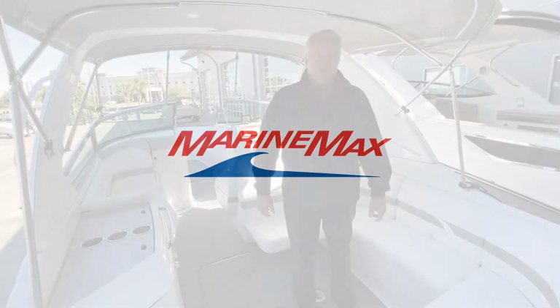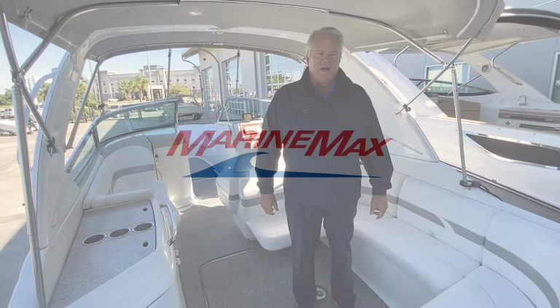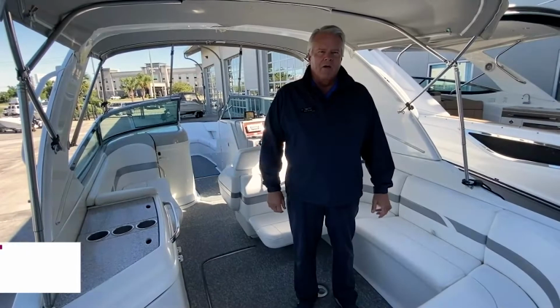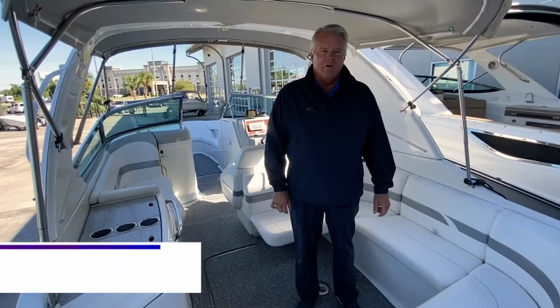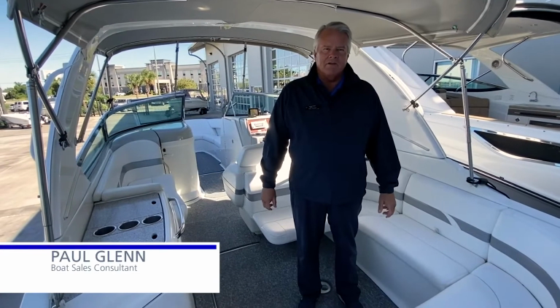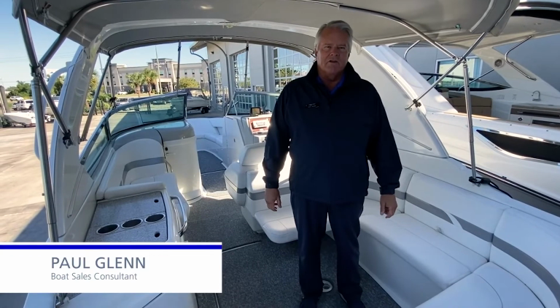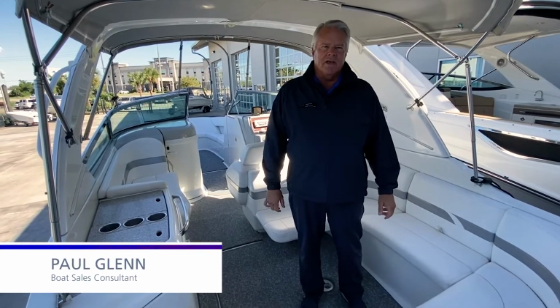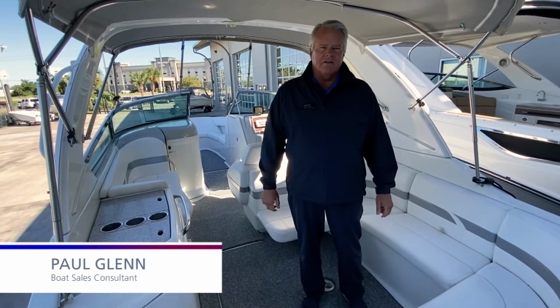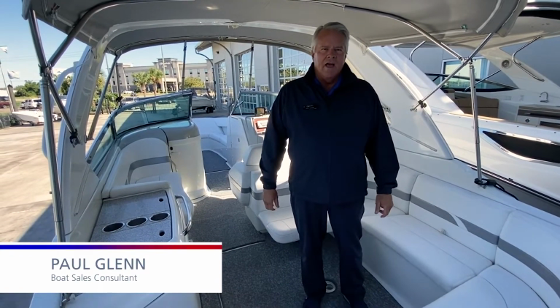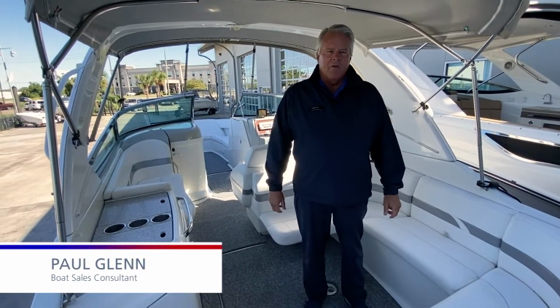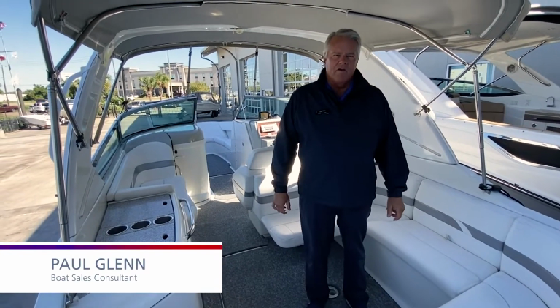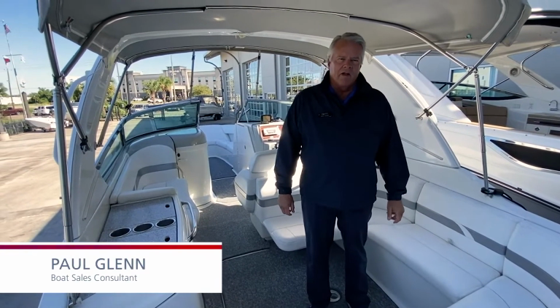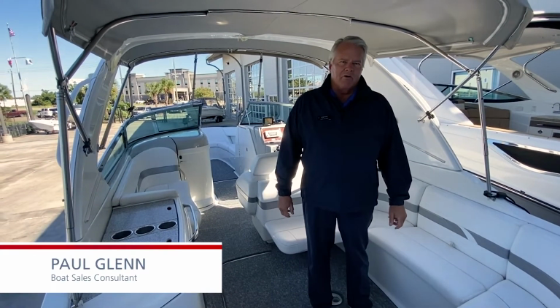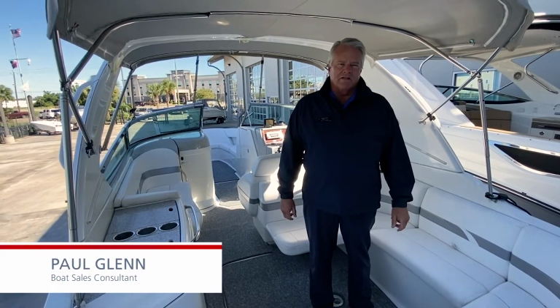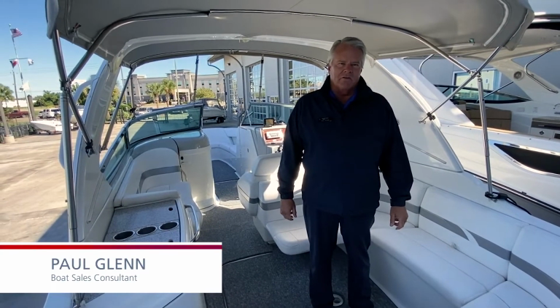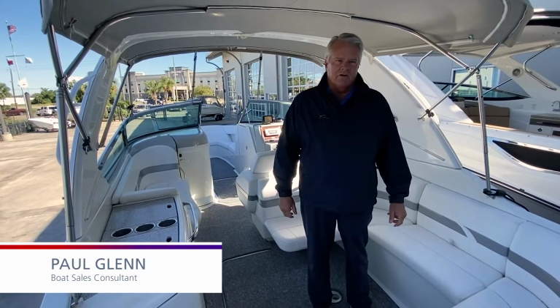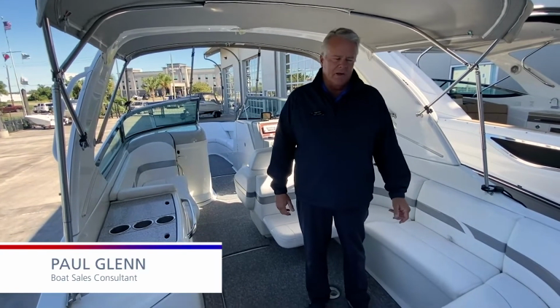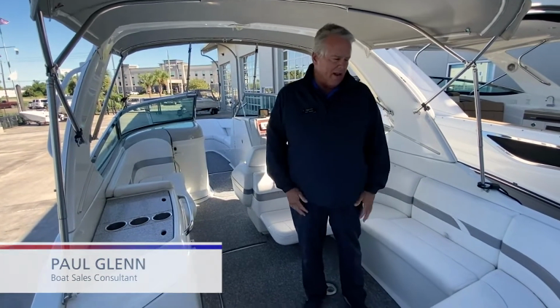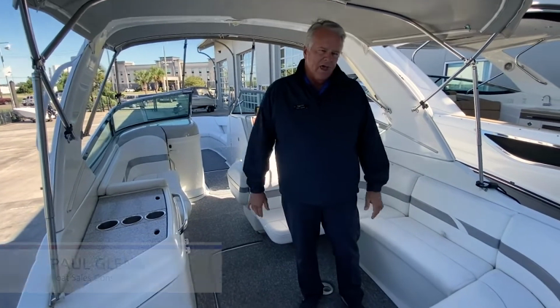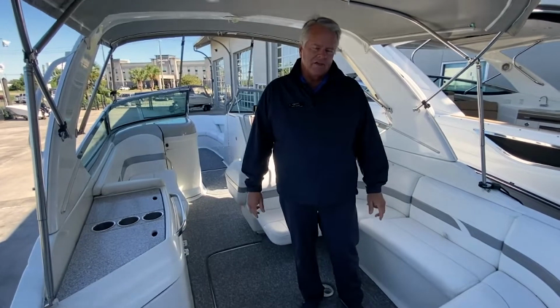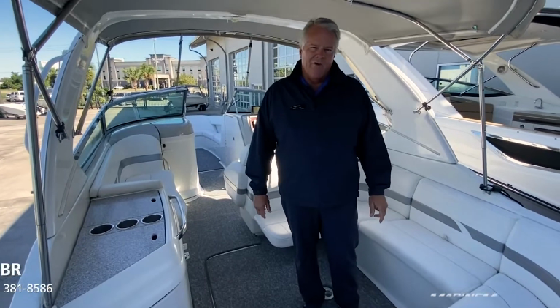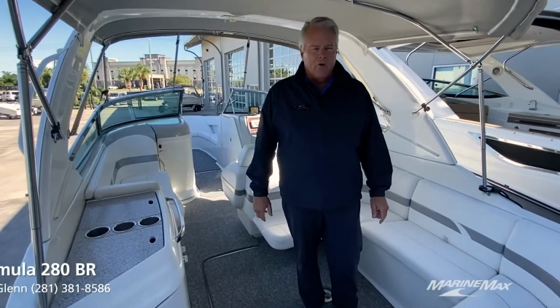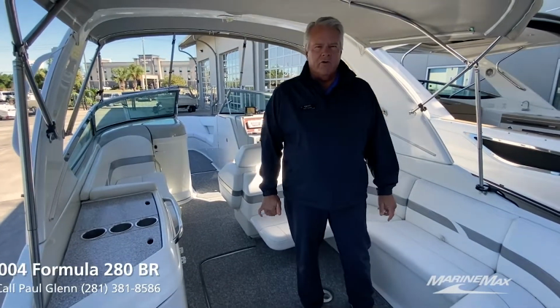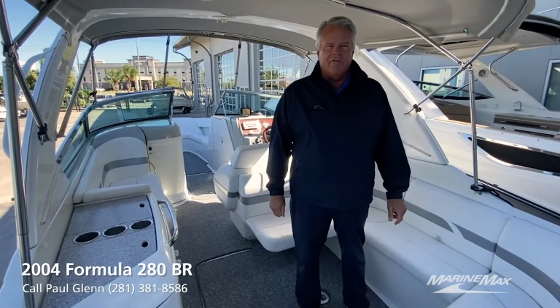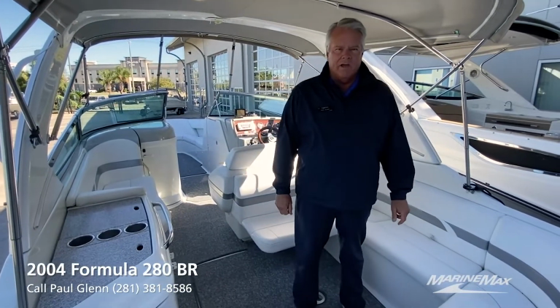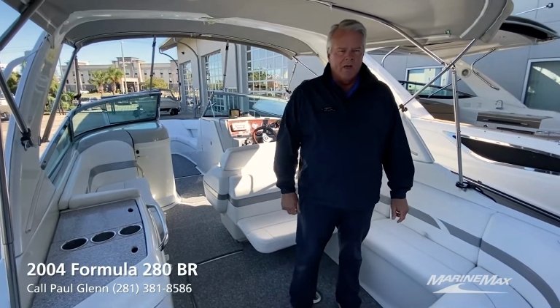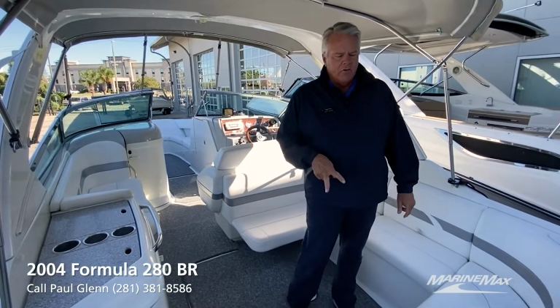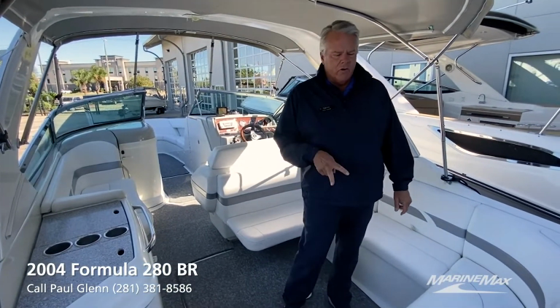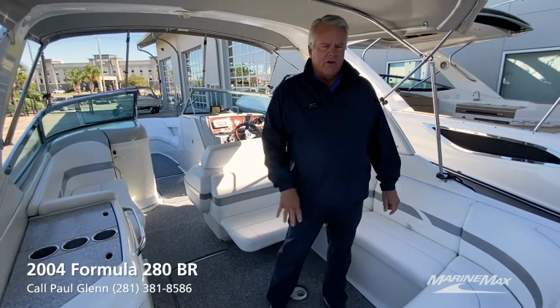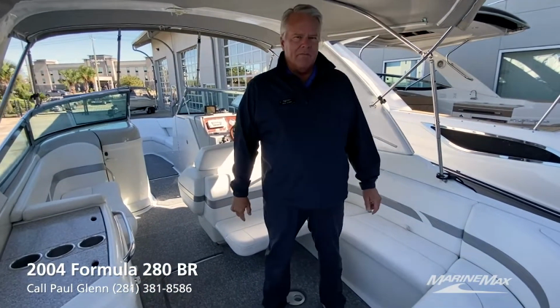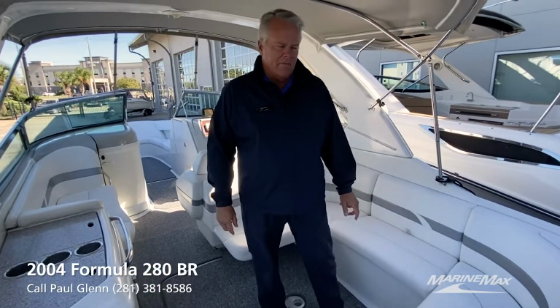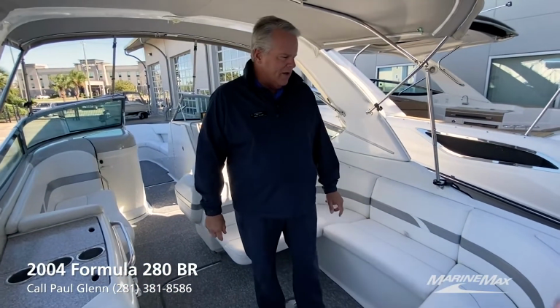Hi, I'm Paul with MarineMax here in Houston, Texas. I'm aboard one of our great brokerage listings and I want to show you a little bit about it. This is an '04 280 Formula with twin 350 mag Mercs in it.